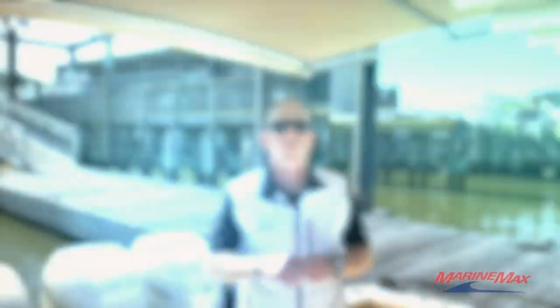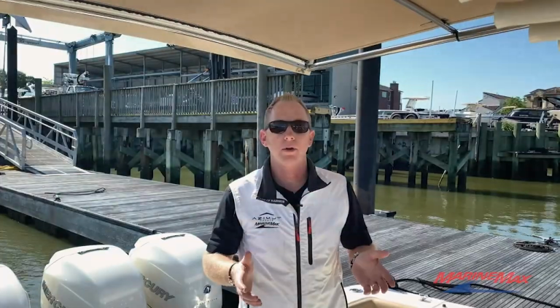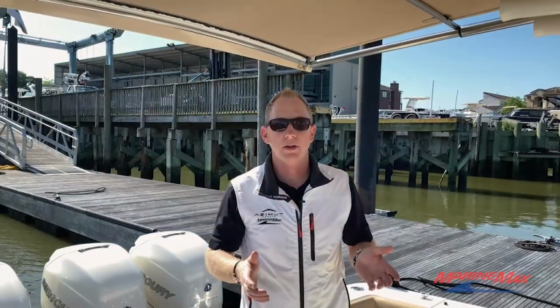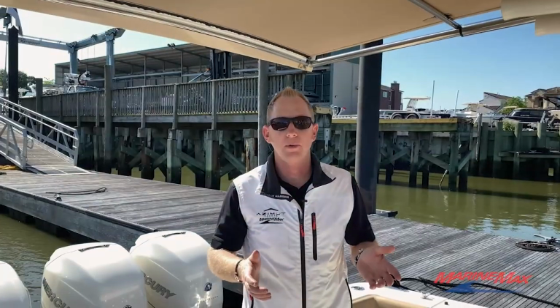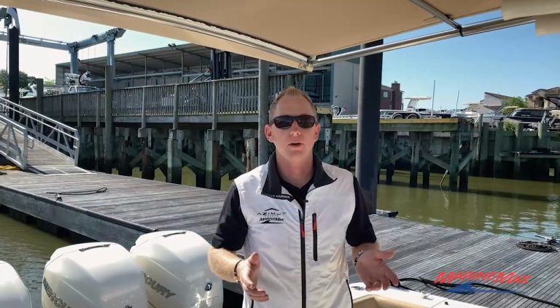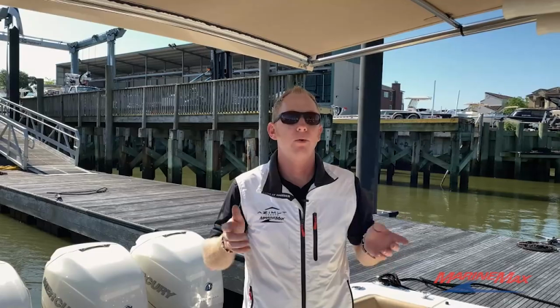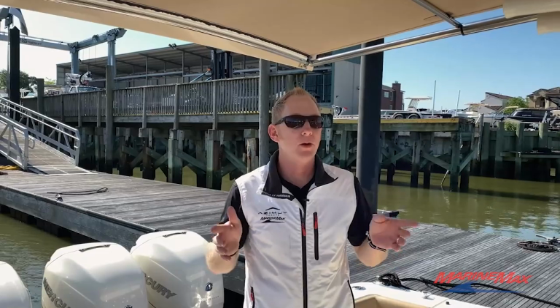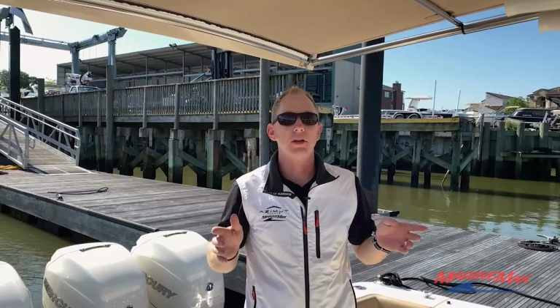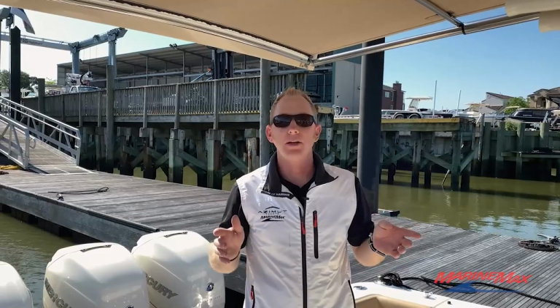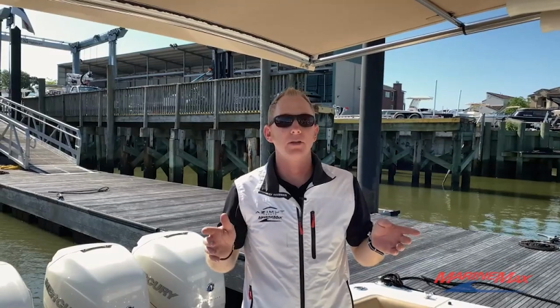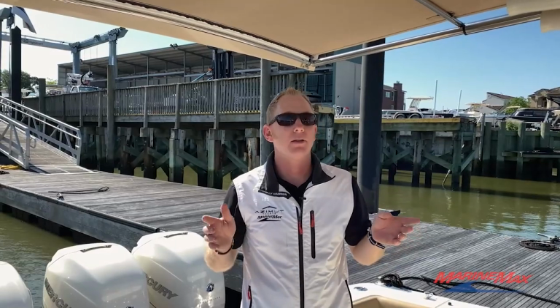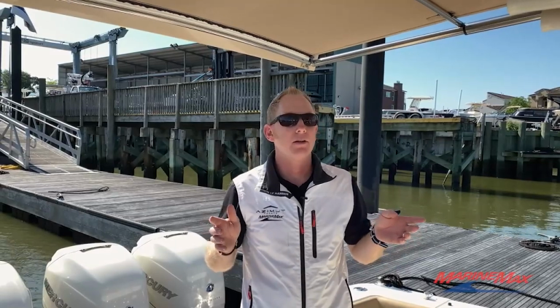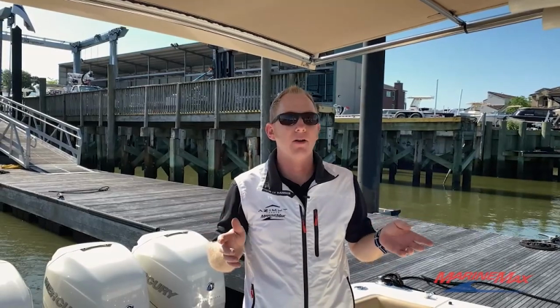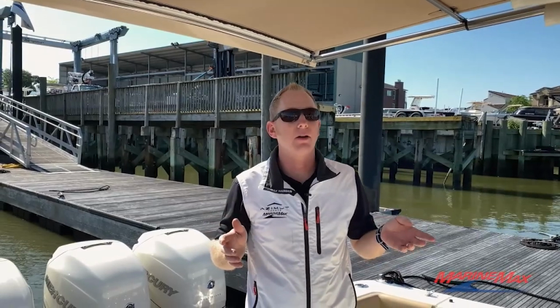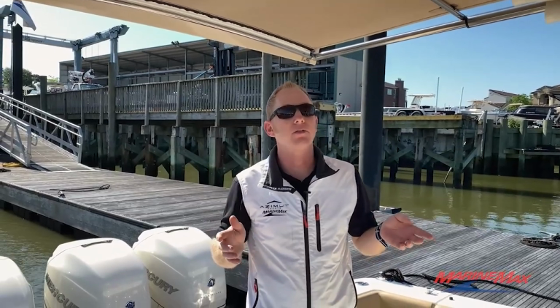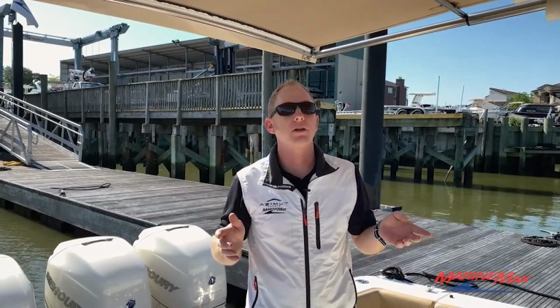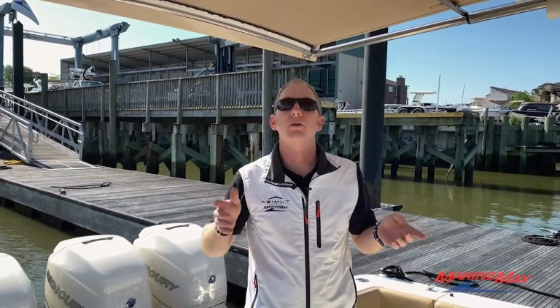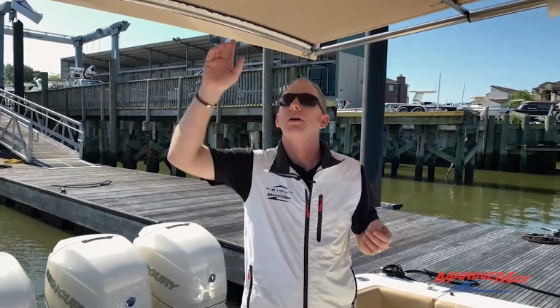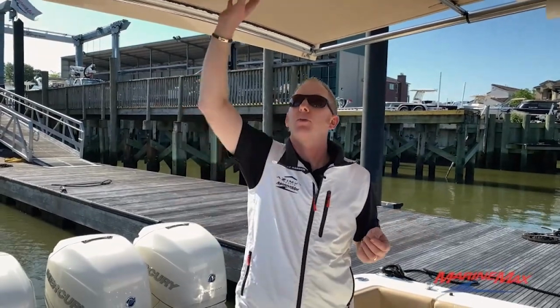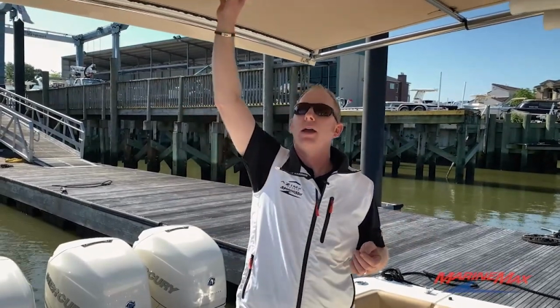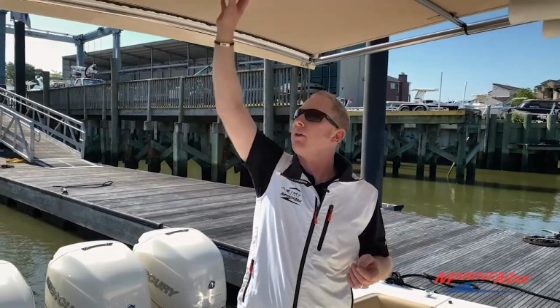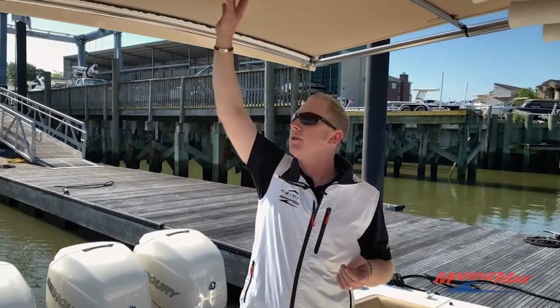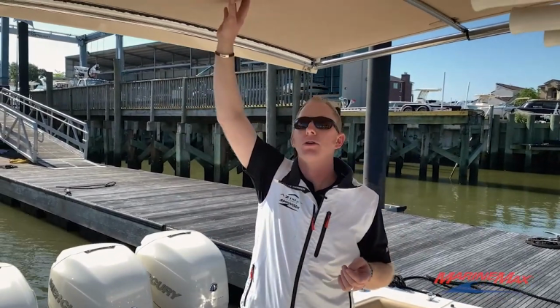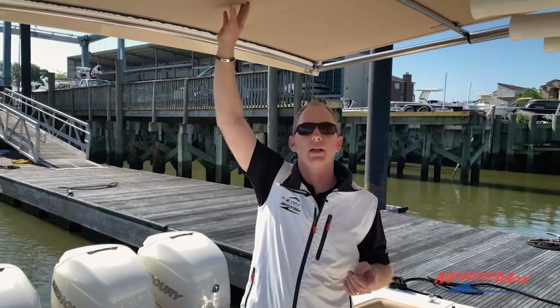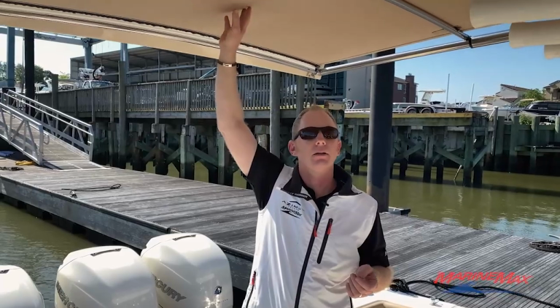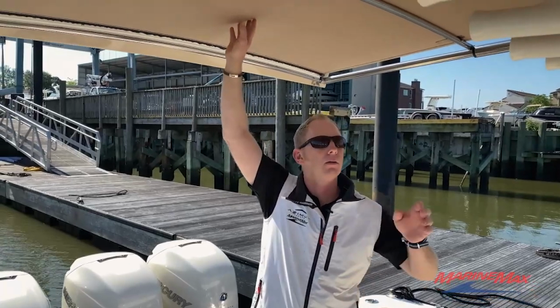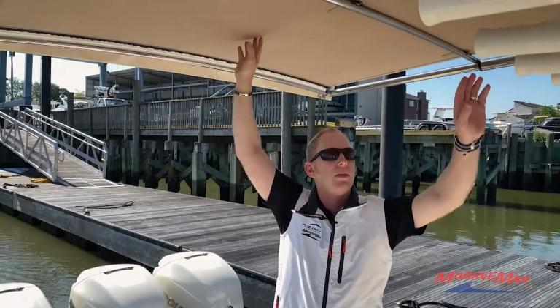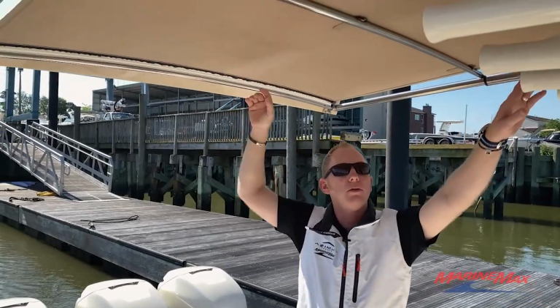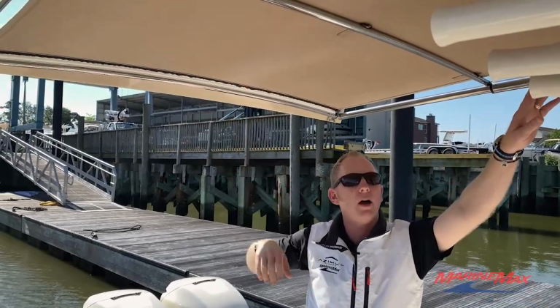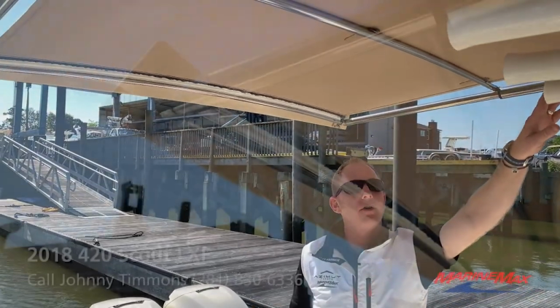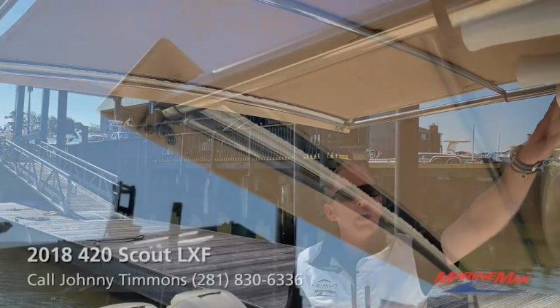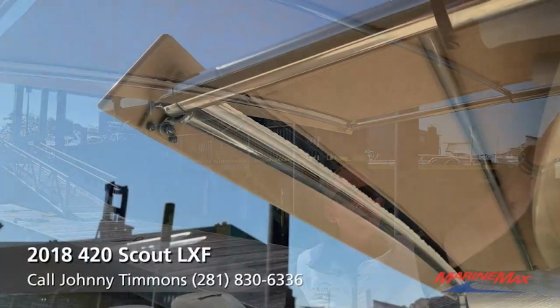While we're here in the cockpit, one of the most unique features that Scout has done on this 42 is the way they integrated the SureShade in with the use of their rocket launcher.